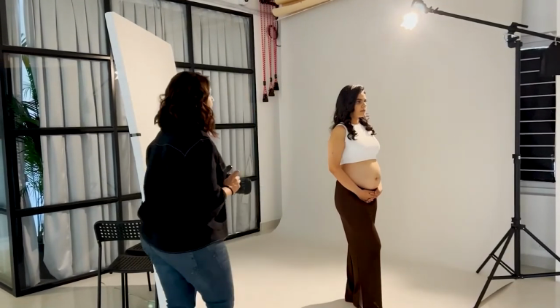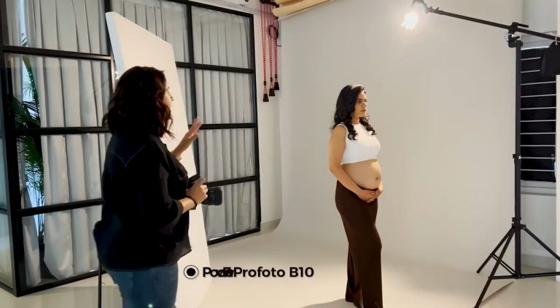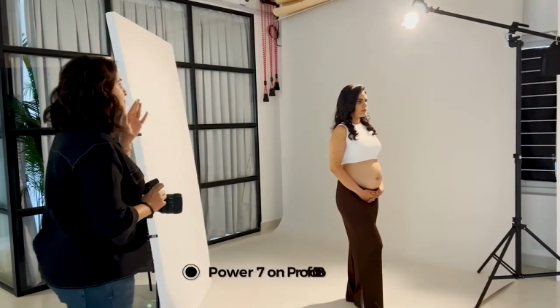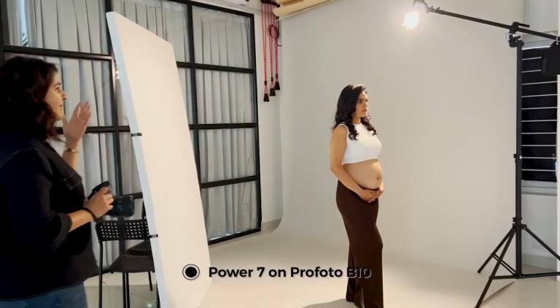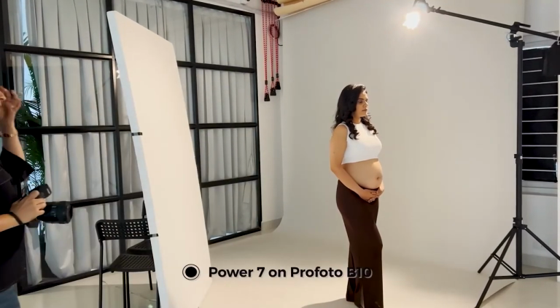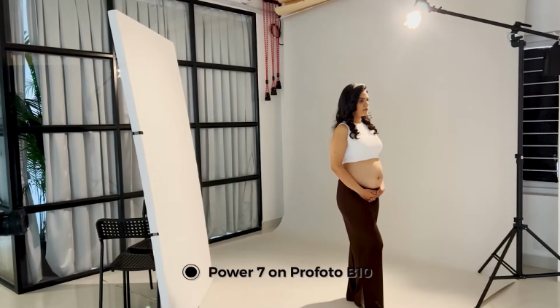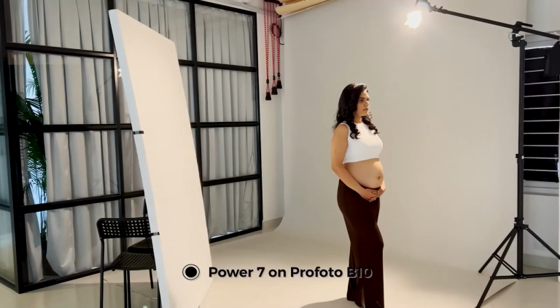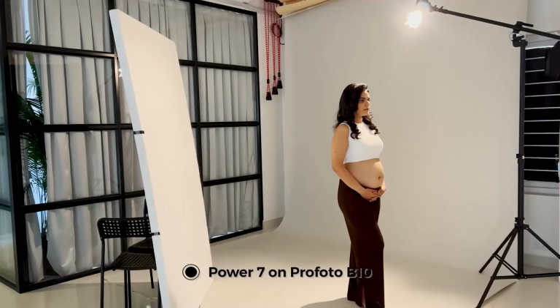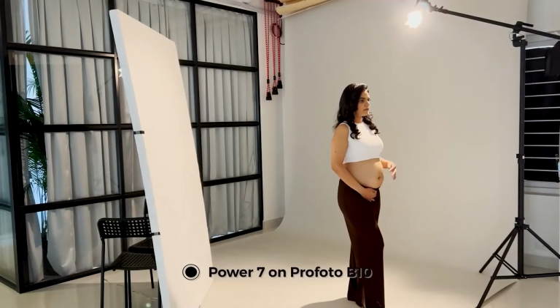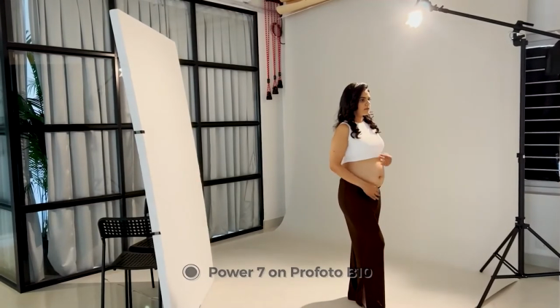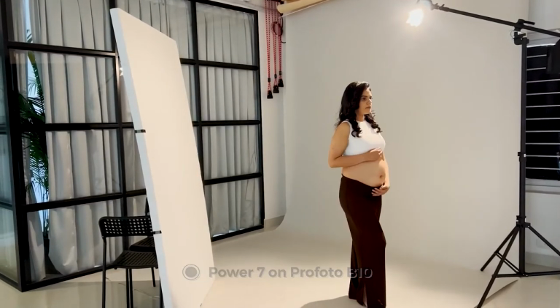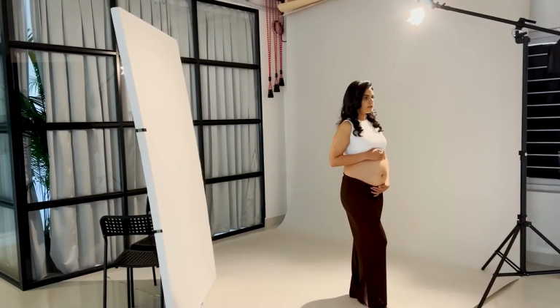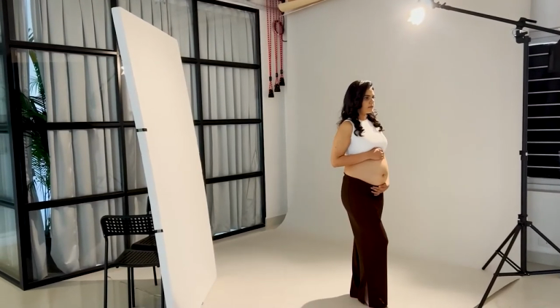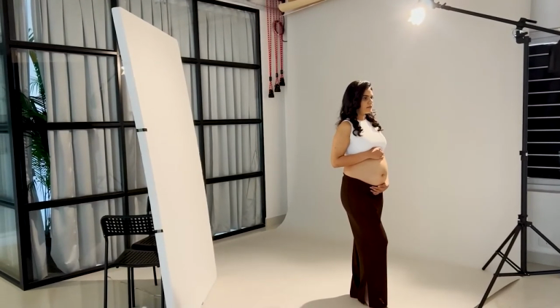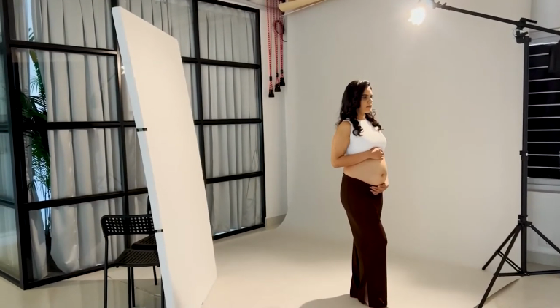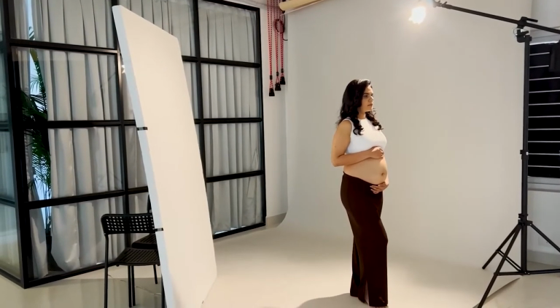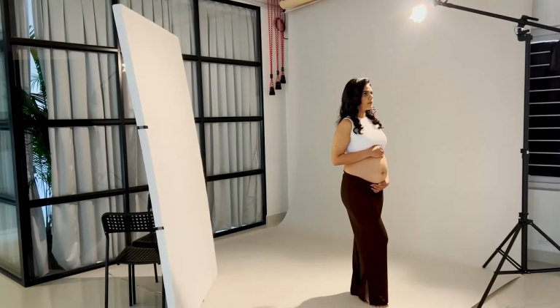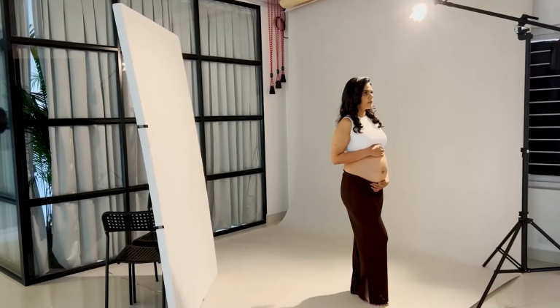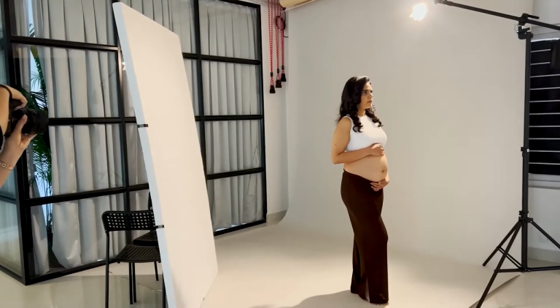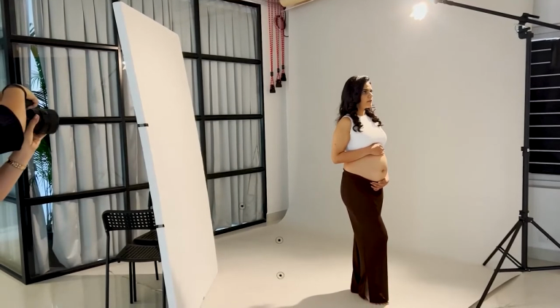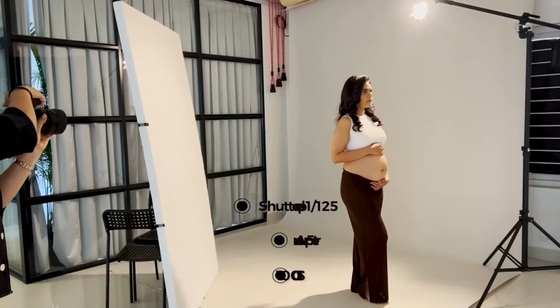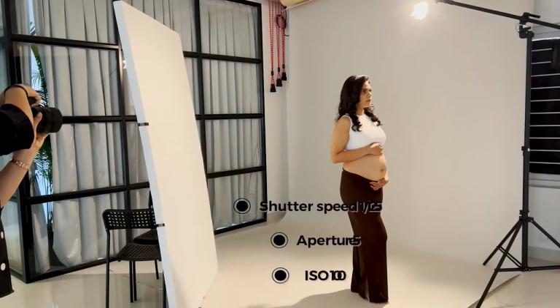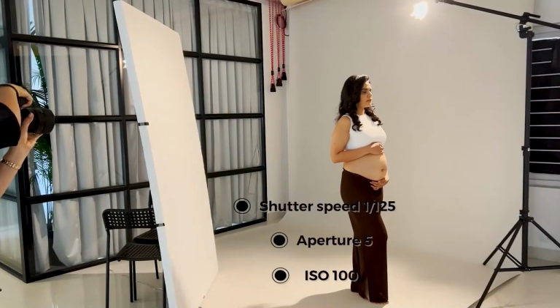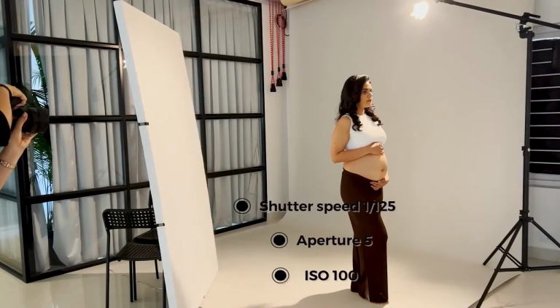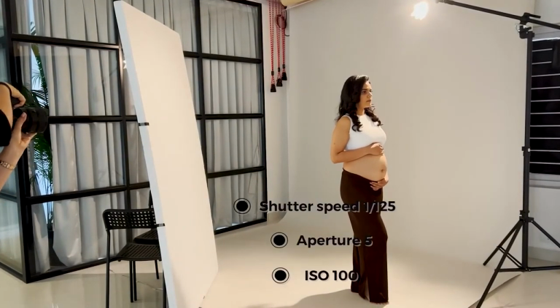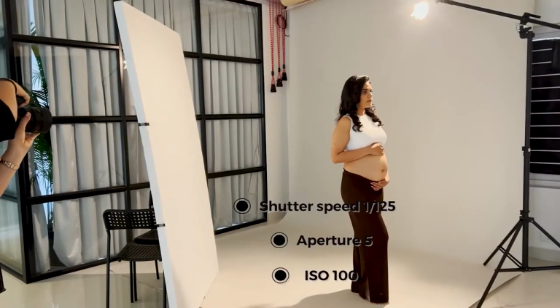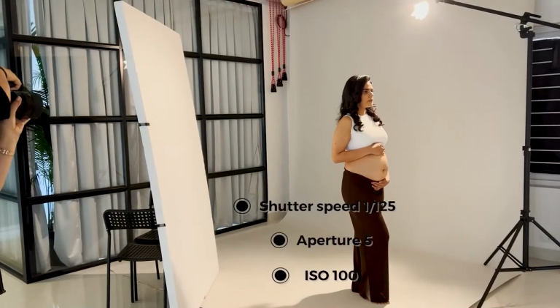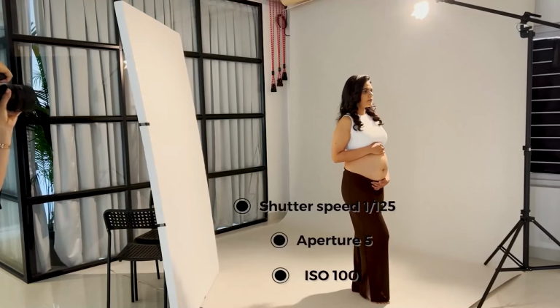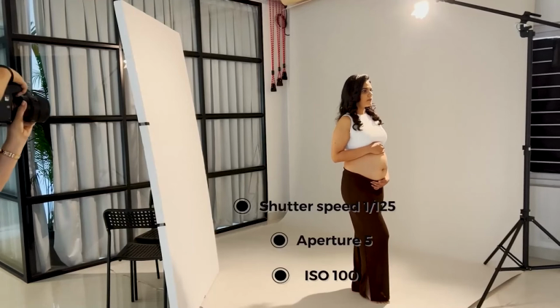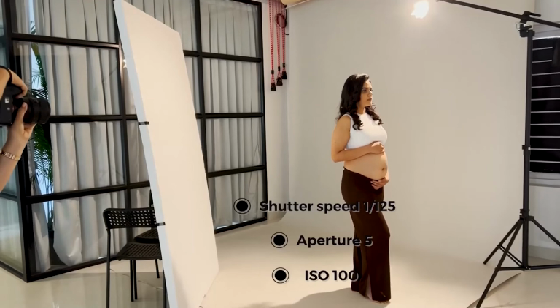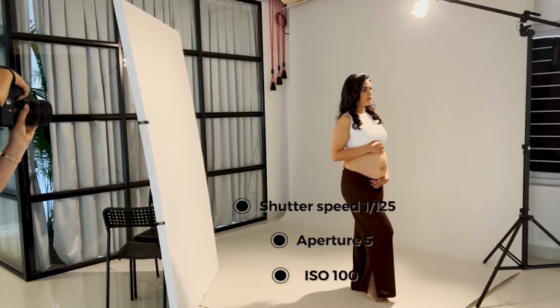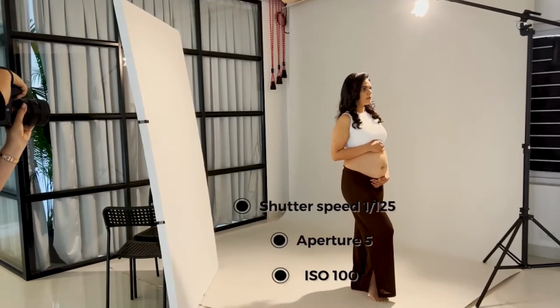I've got the power at about 7 on the Profoto V10. I am connected with the trigger and I'm going to try to take my shot. My readings are 1/112 per second for the shutter. I'm at F3.5 and ISO 100.